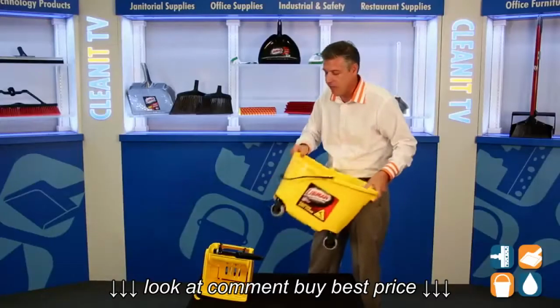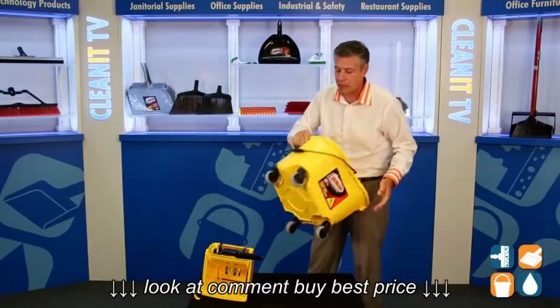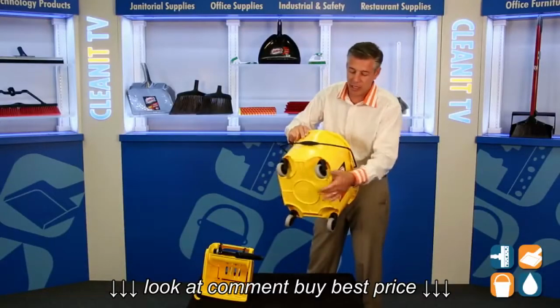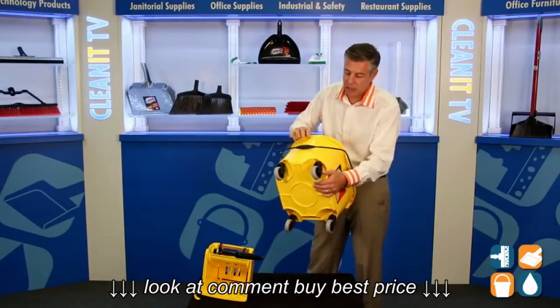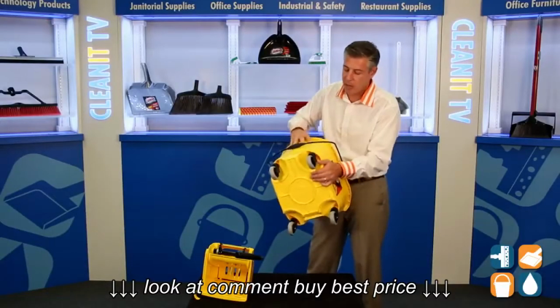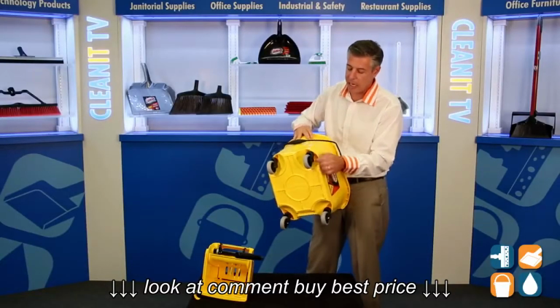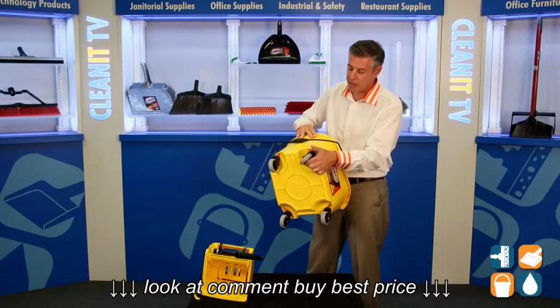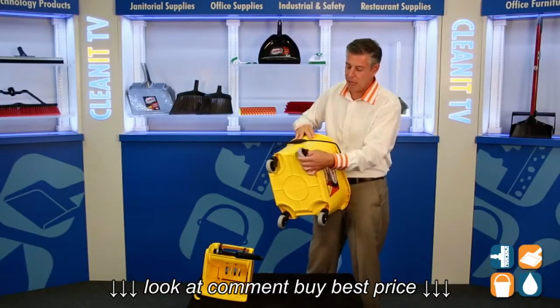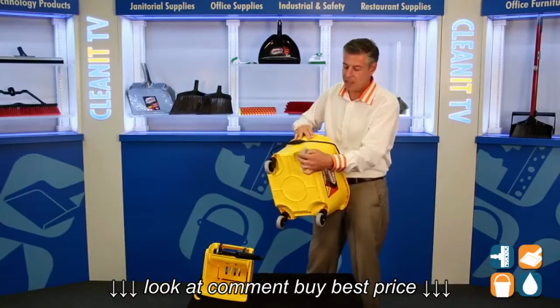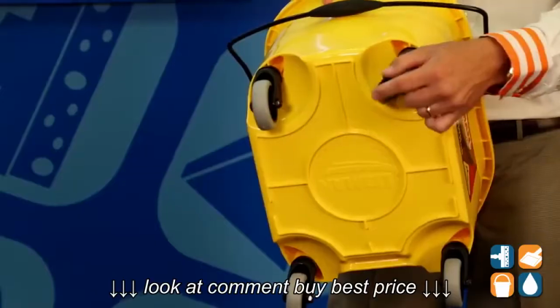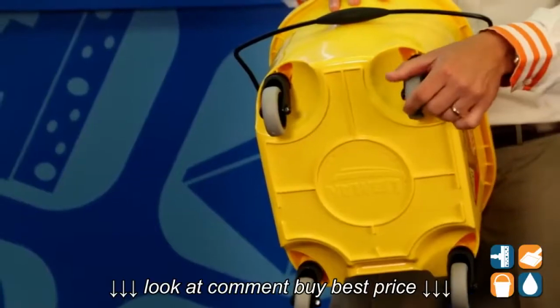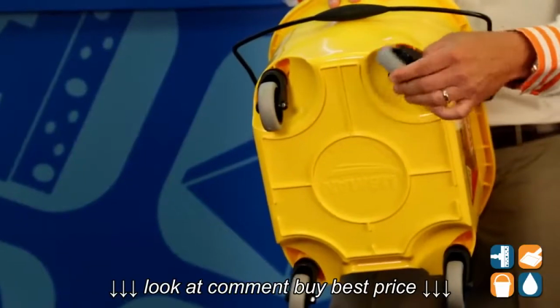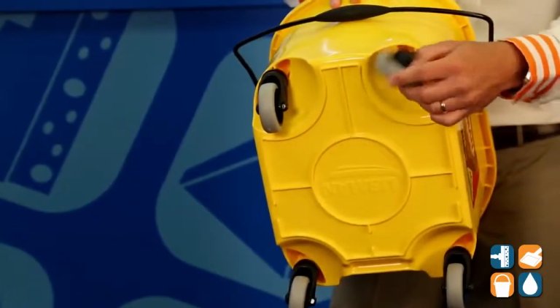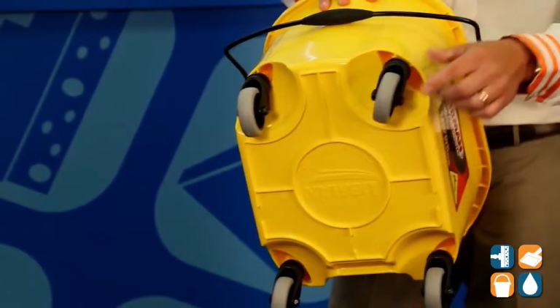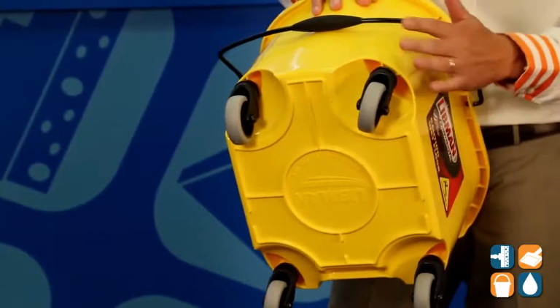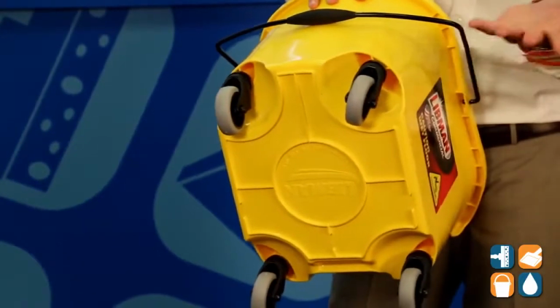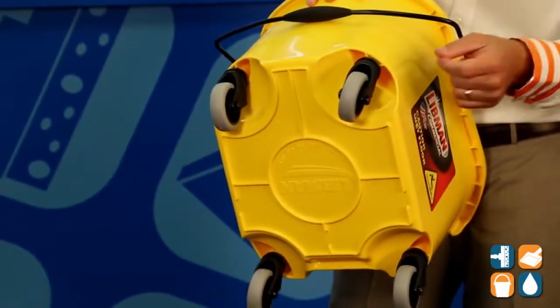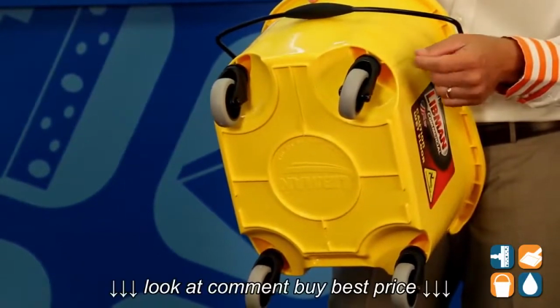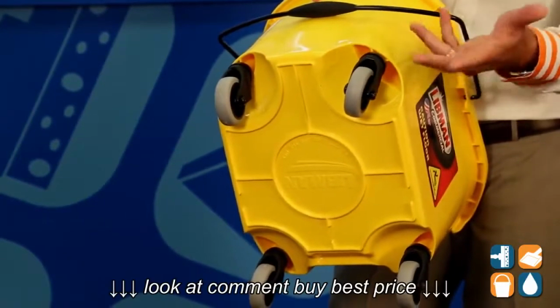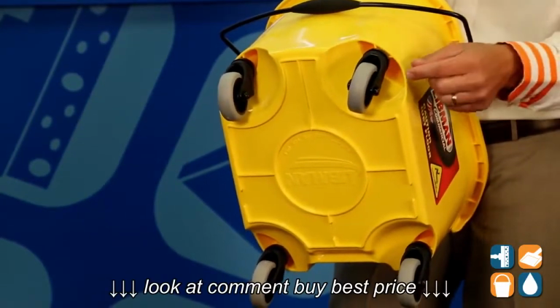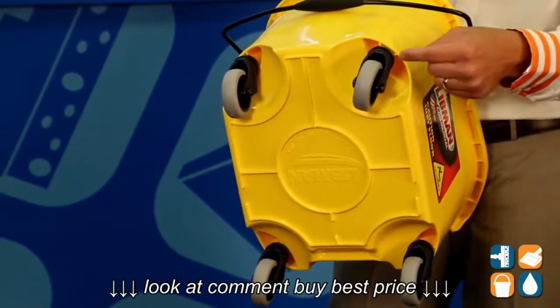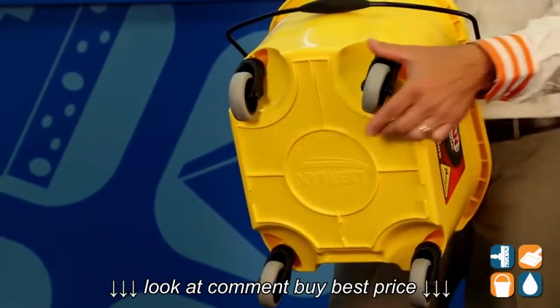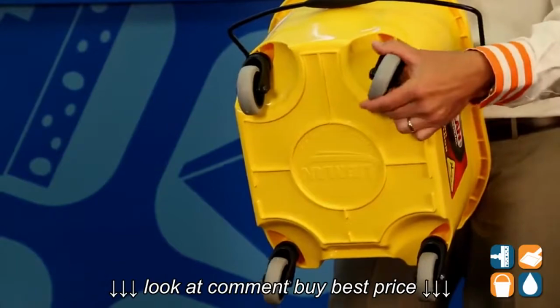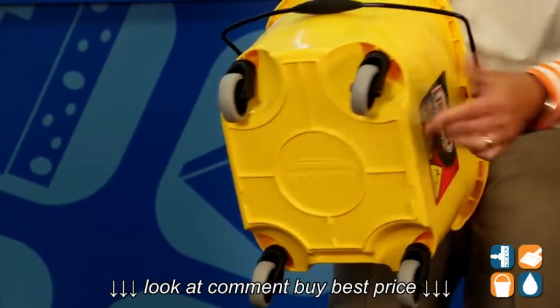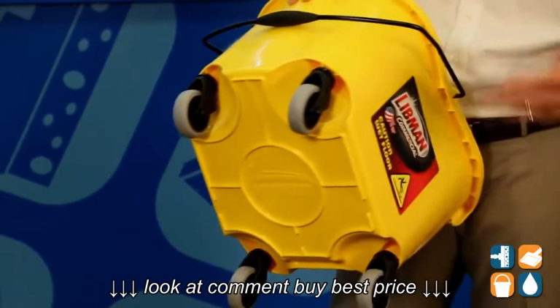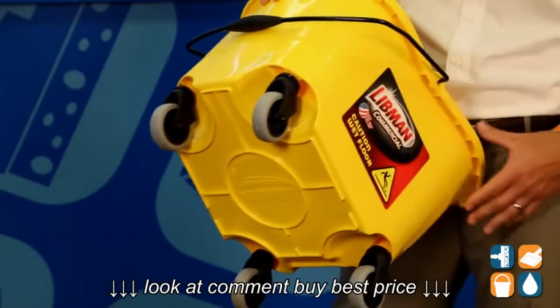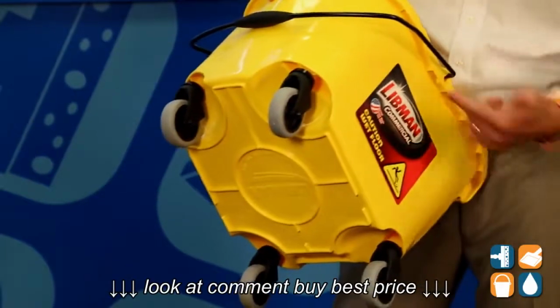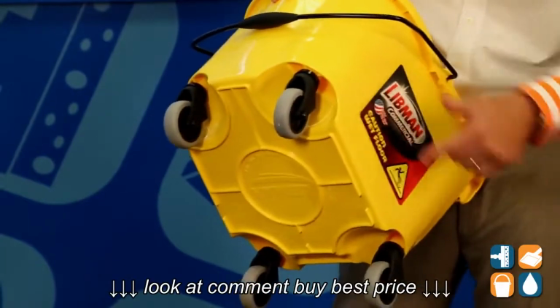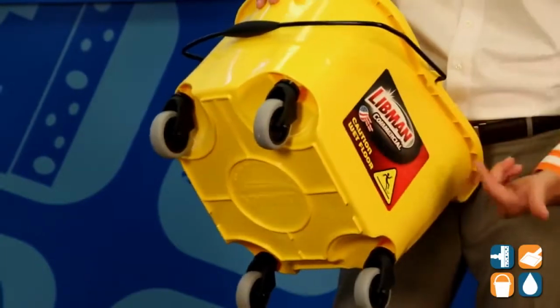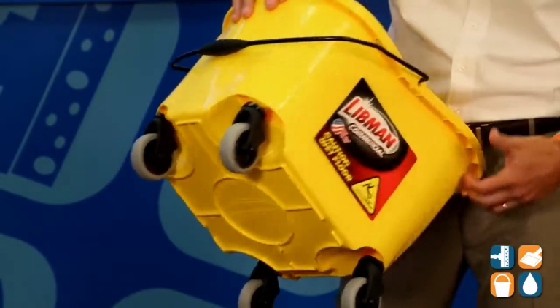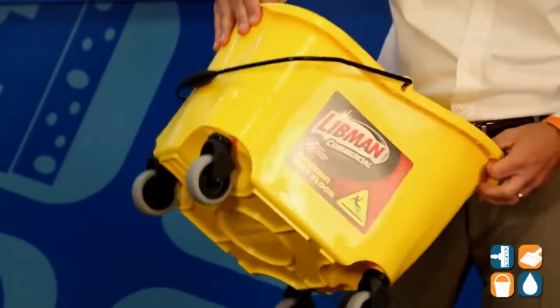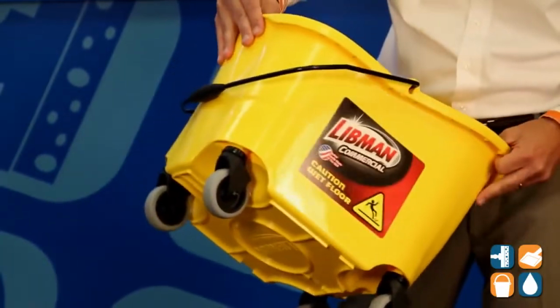We have molded-in non-marking casters. Libman does this while it's warm in the mold. Unlike some other foreign competitors, these wheels can wobble and get out of shape, so it's nice and convenient to have a nice sturdy bucket here.